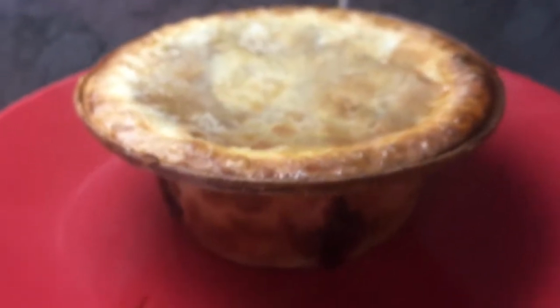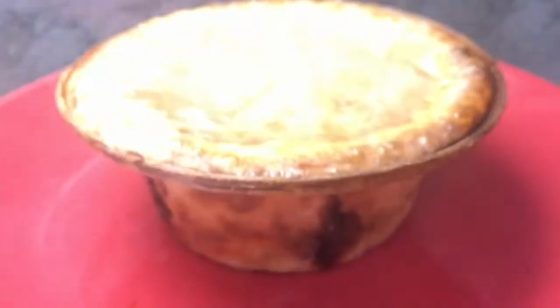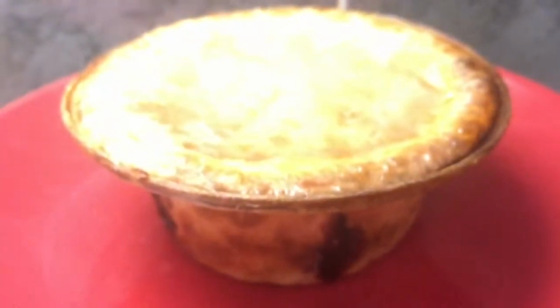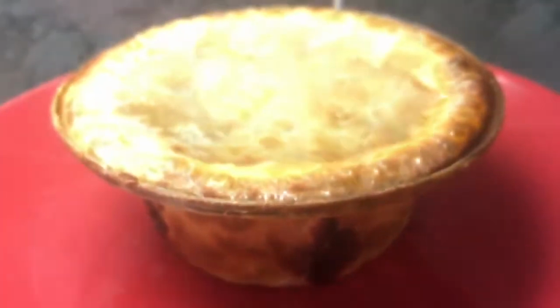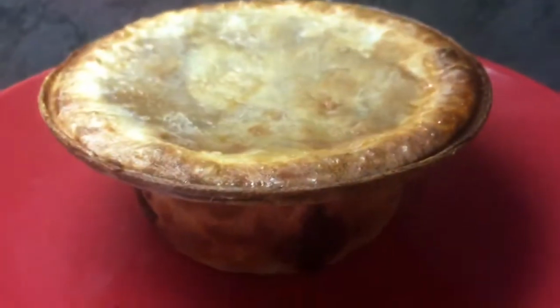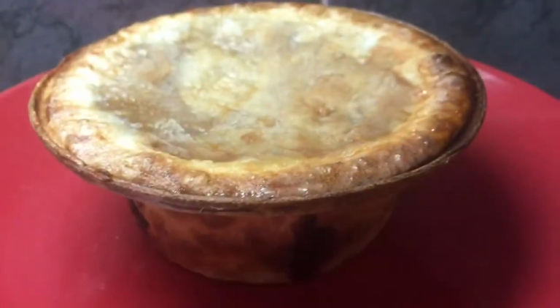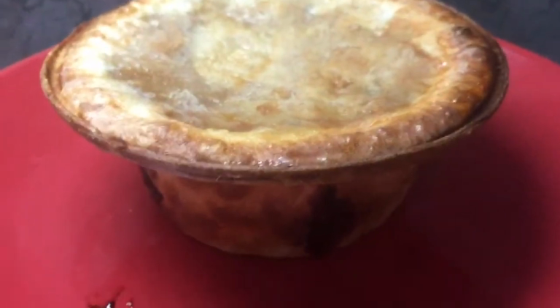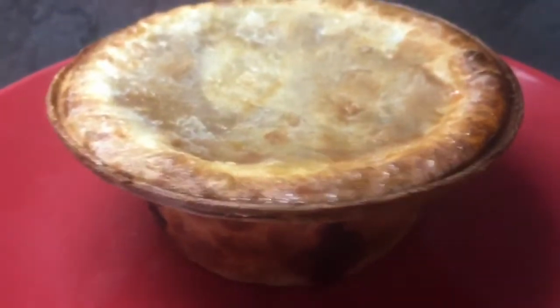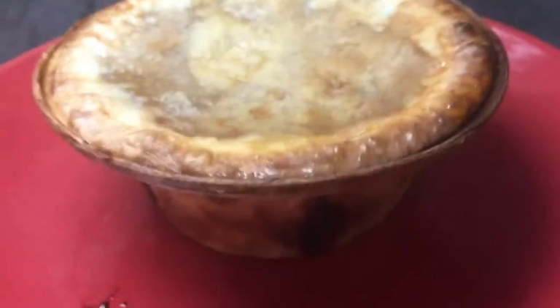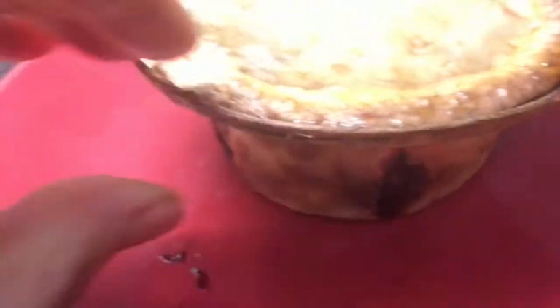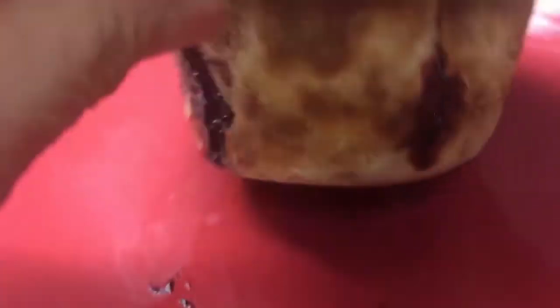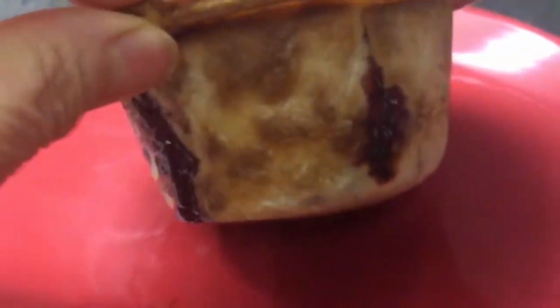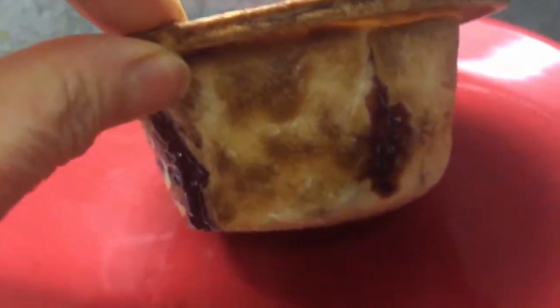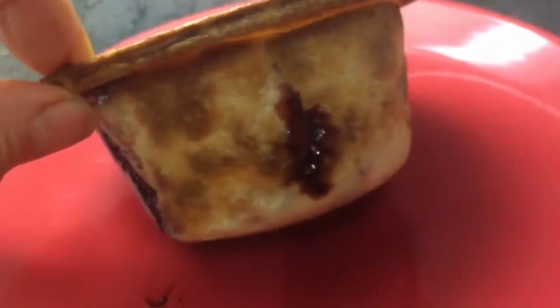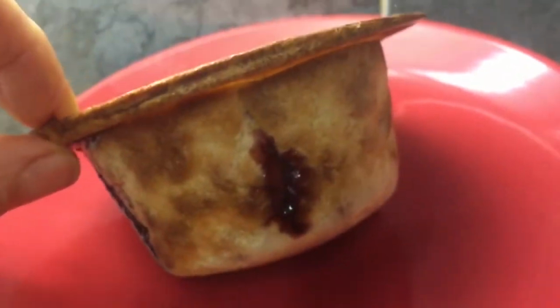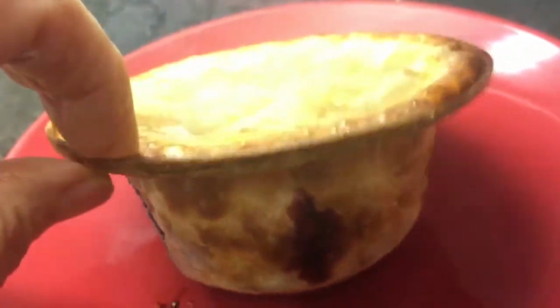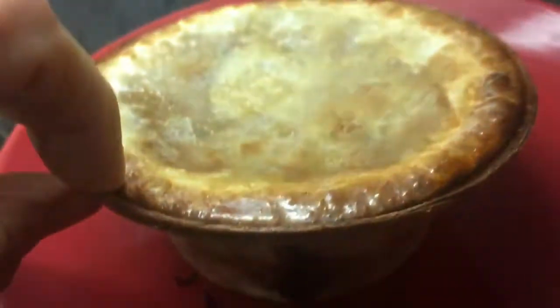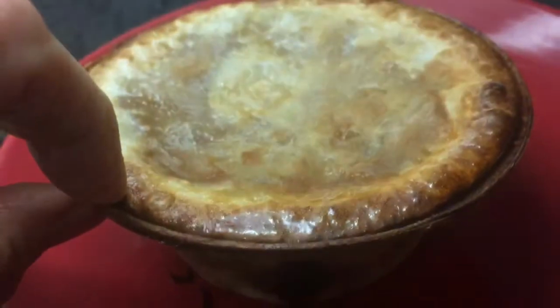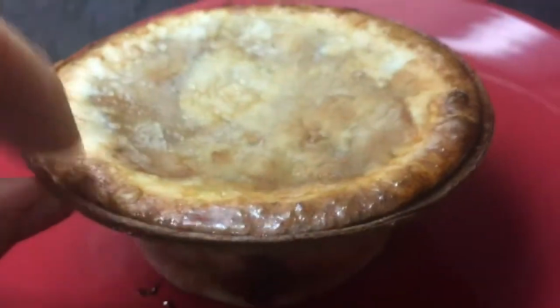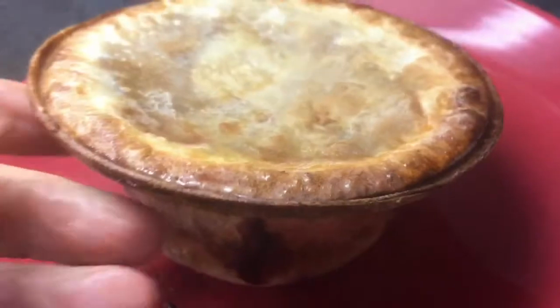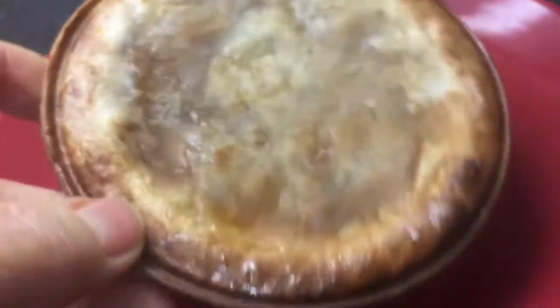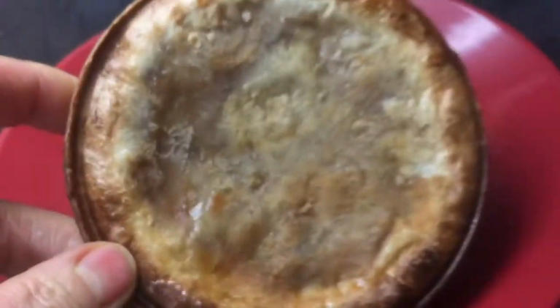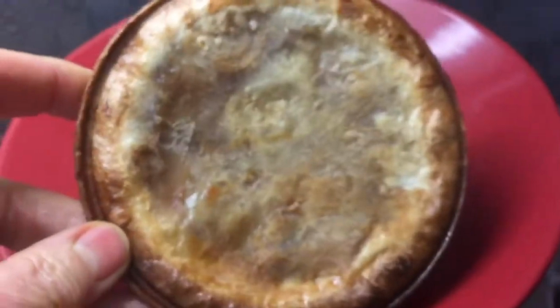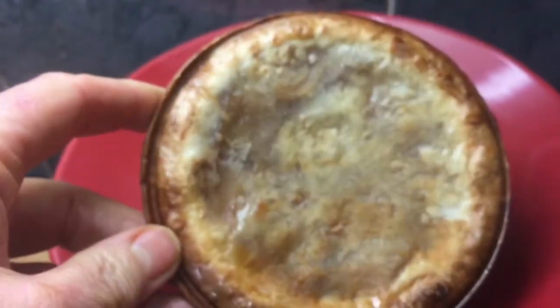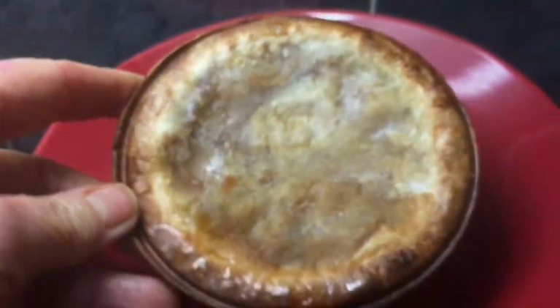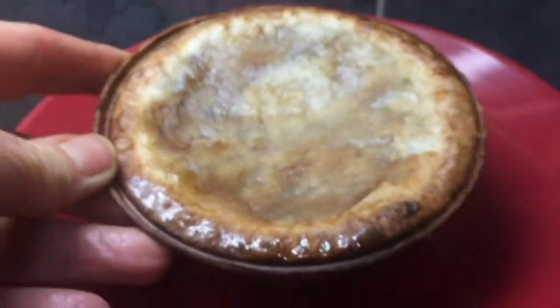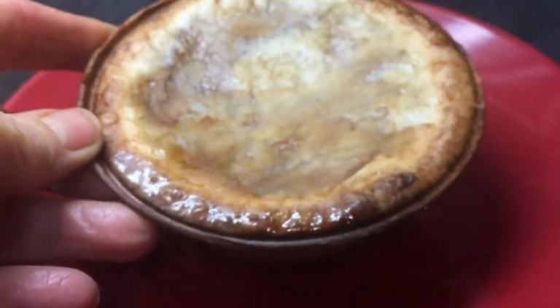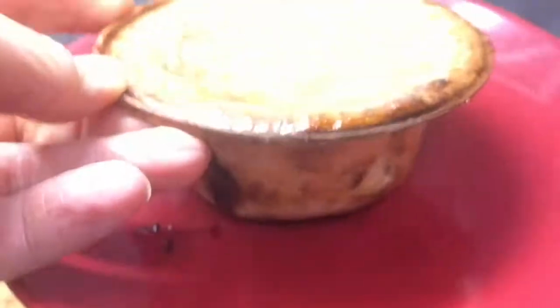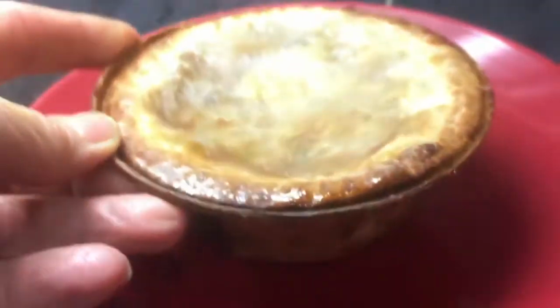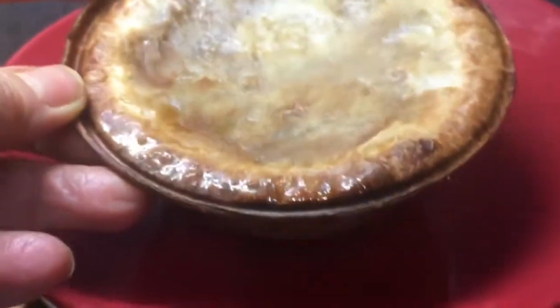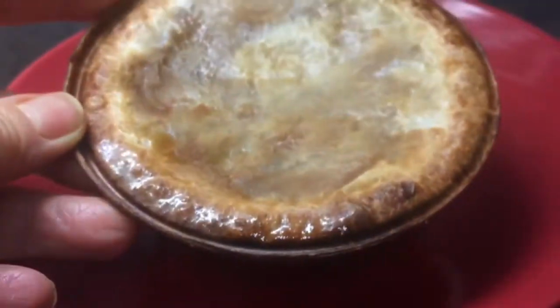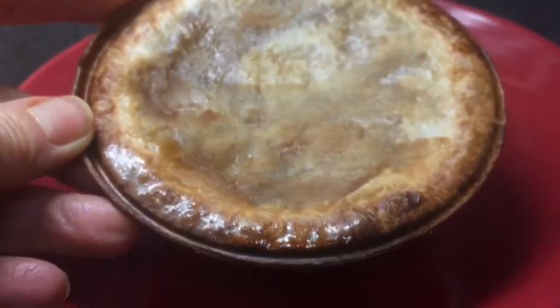Well, I'm in a bit of shock. See, that looks like a proper pie! How amazing is that? Why have I had this machine for so long and never used it? It must be bonkers.